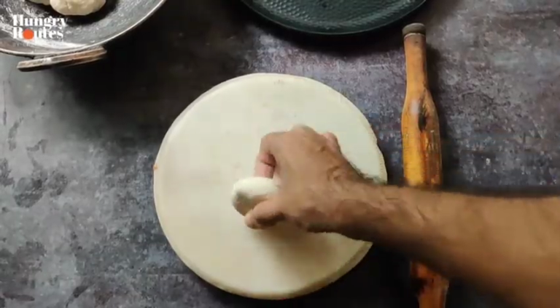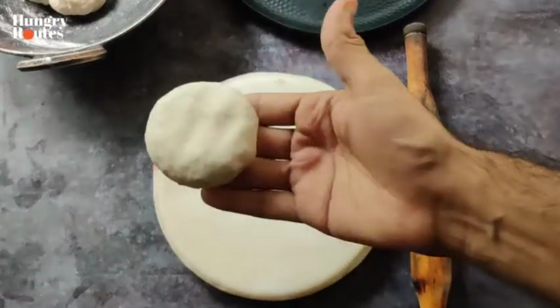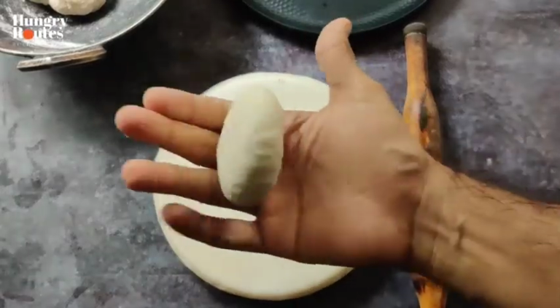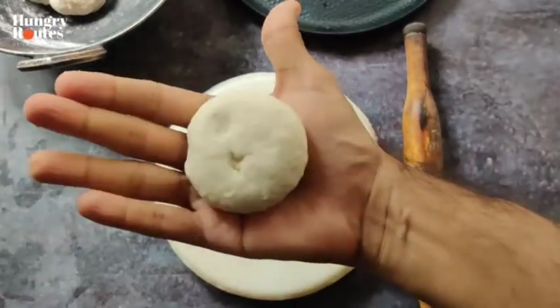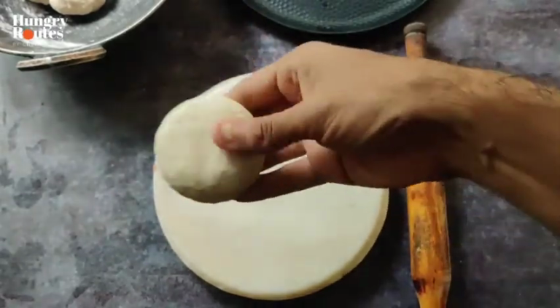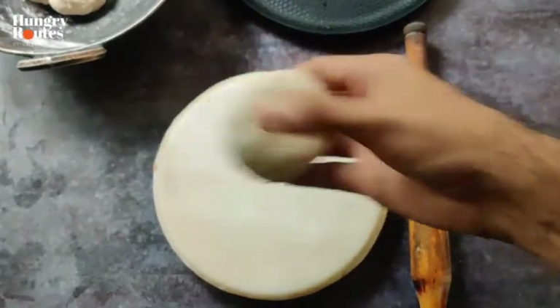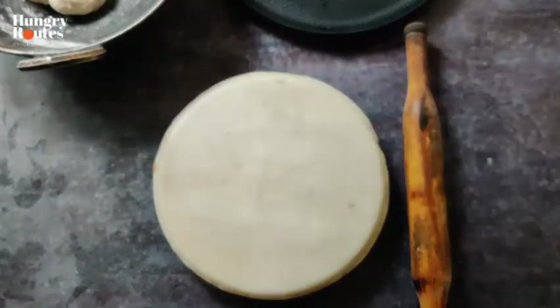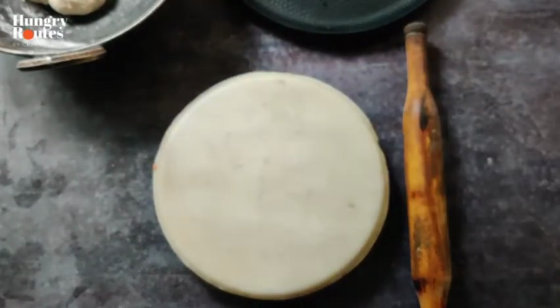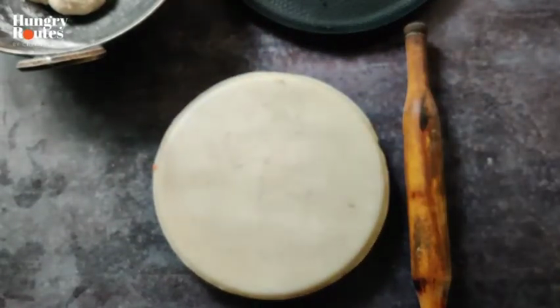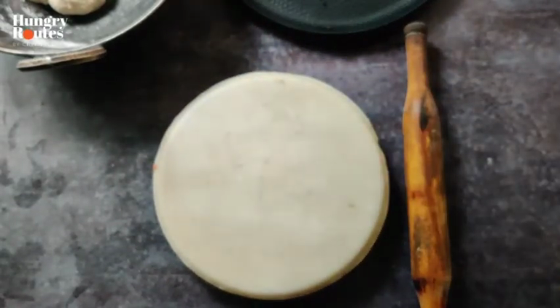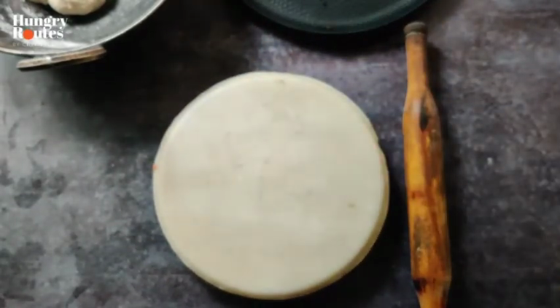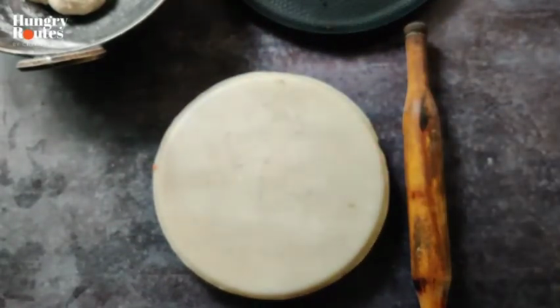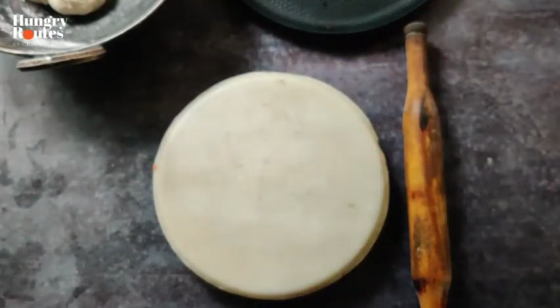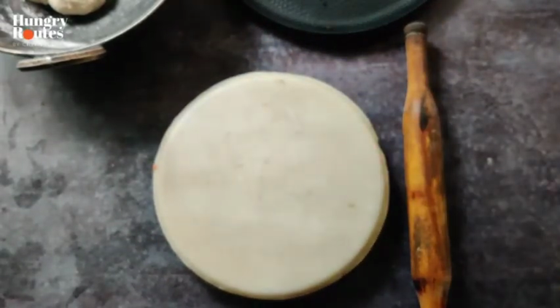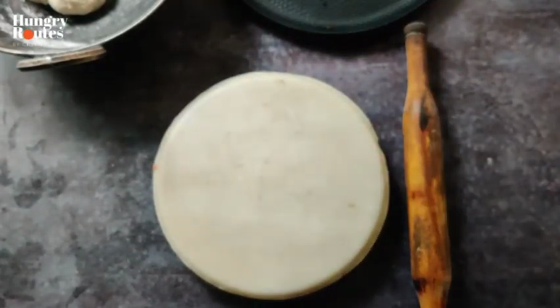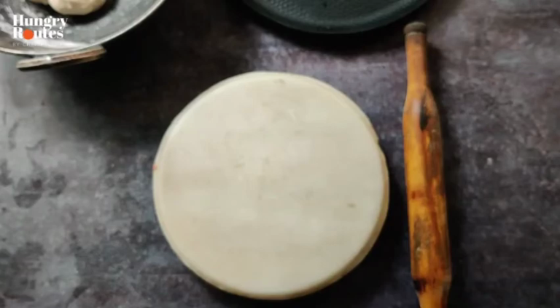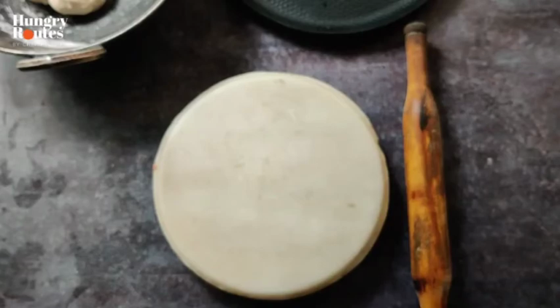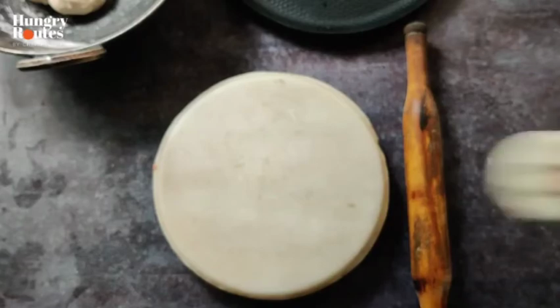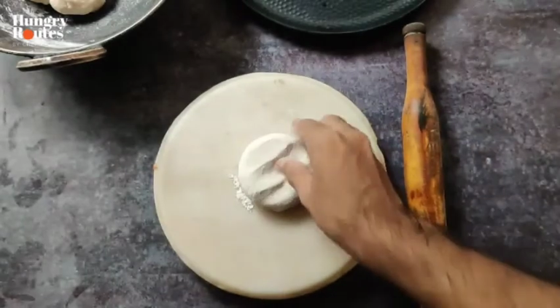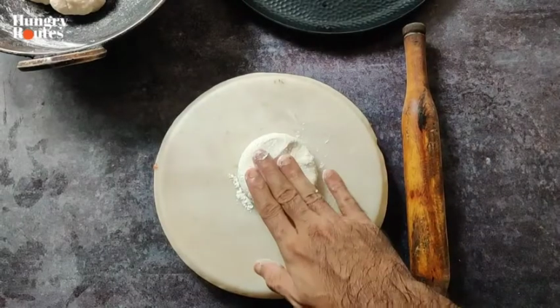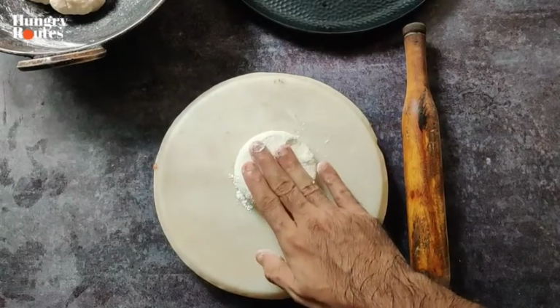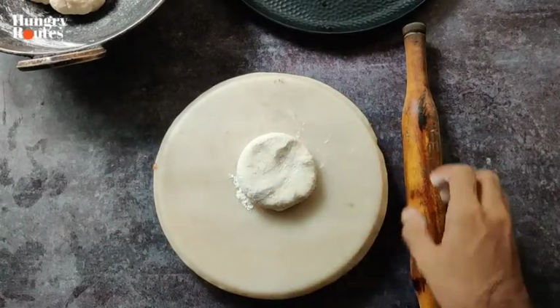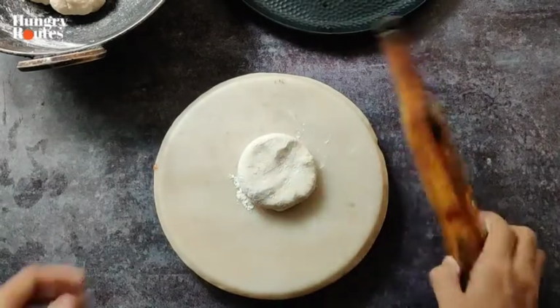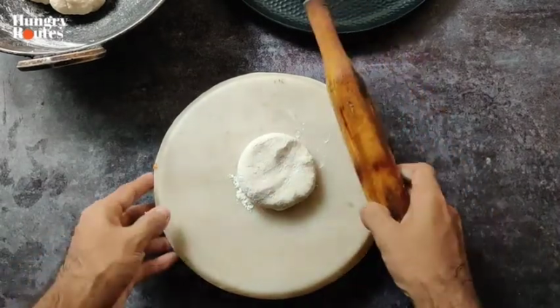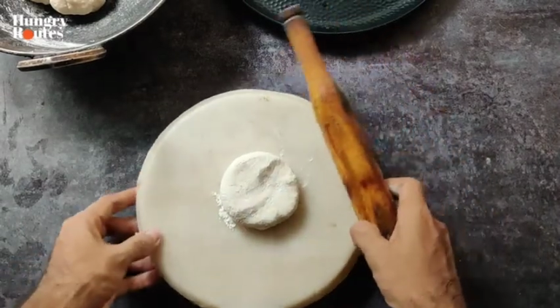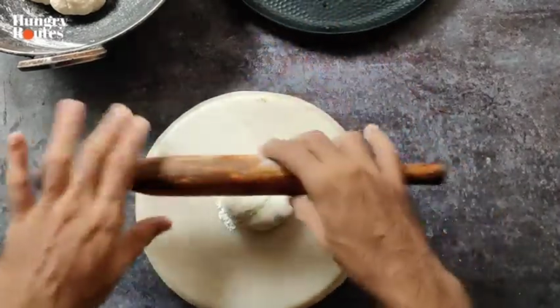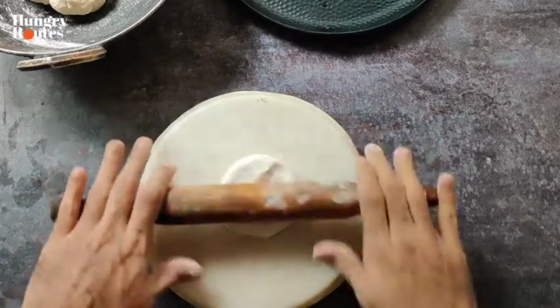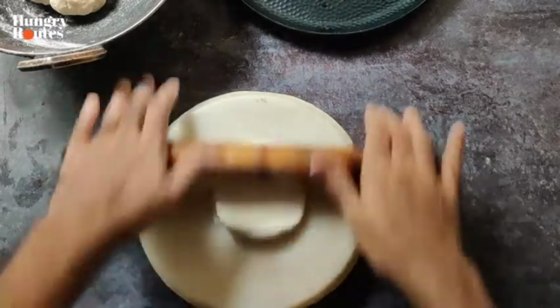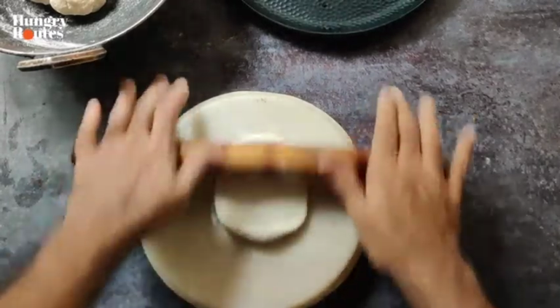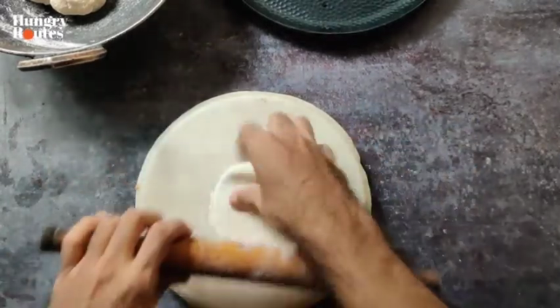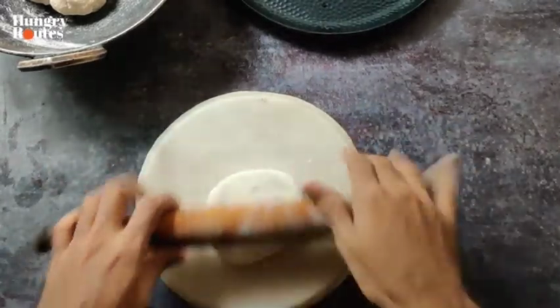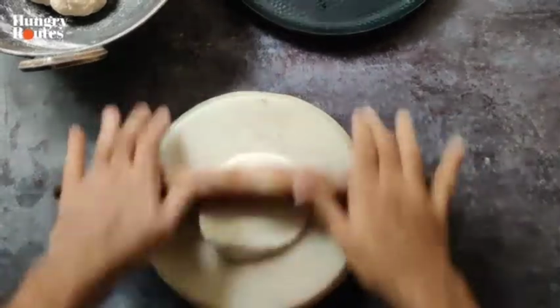When you start rolling the dough, roll it out into a flat disc. Then add a little oil or fat, and mix the dough until you need to. Then divide the dough into two pieces. You can roll it out like a roti, but focus on one thing.